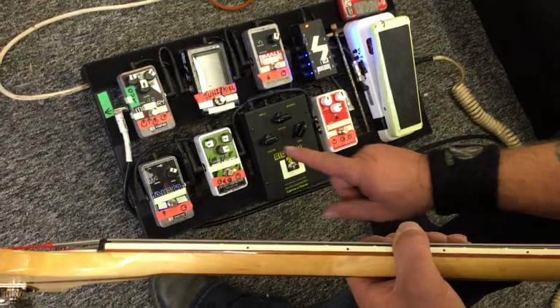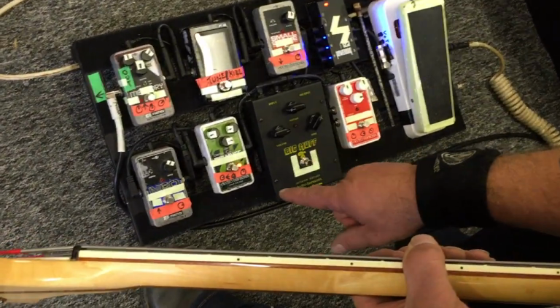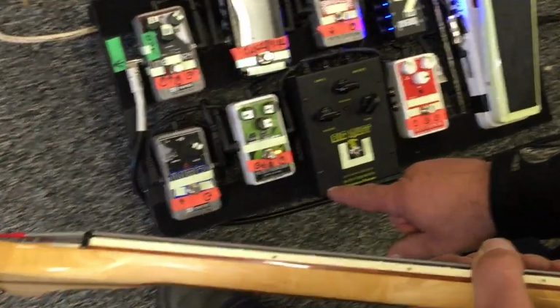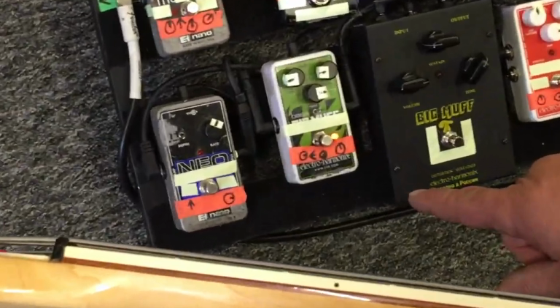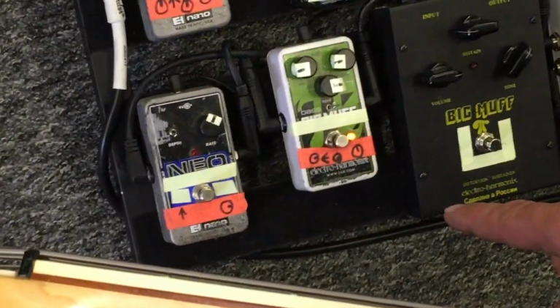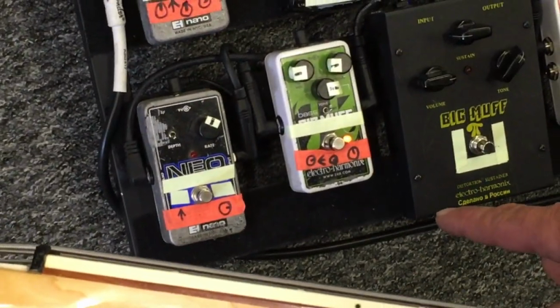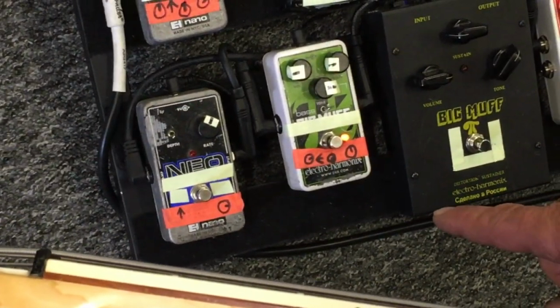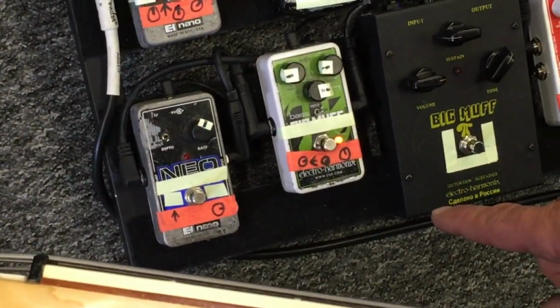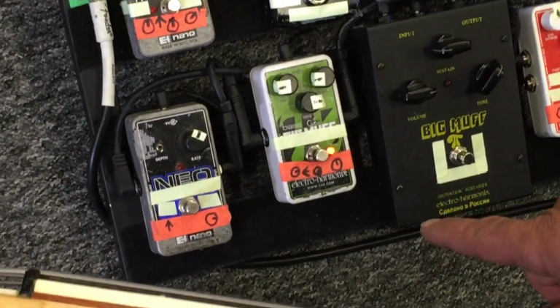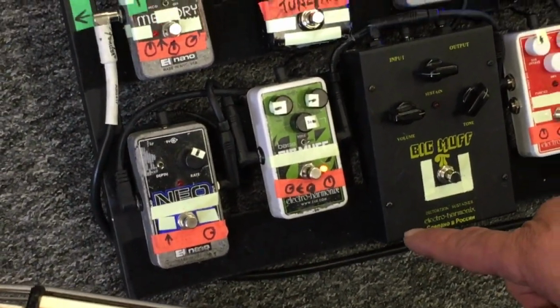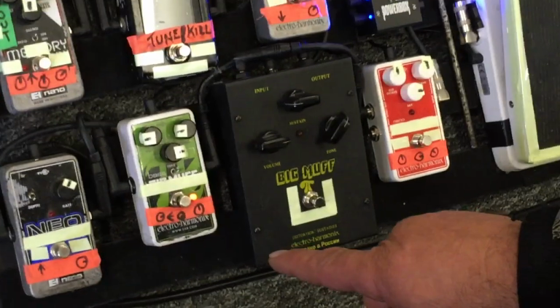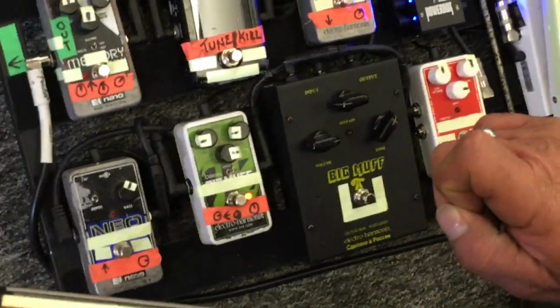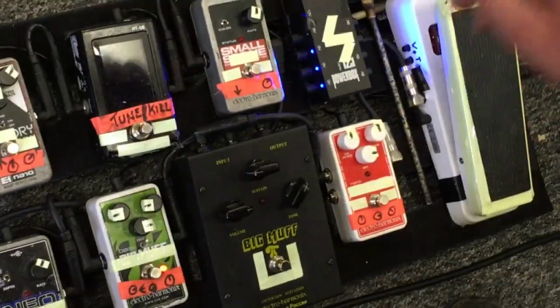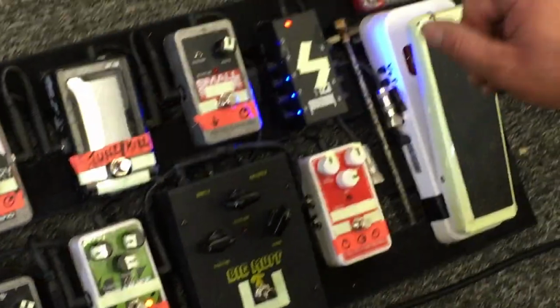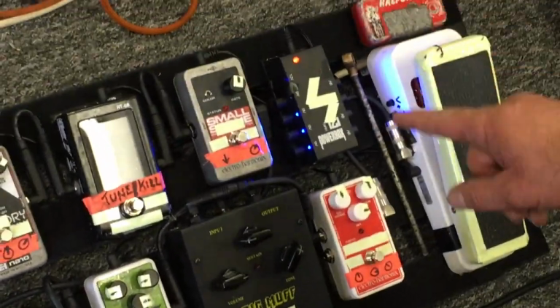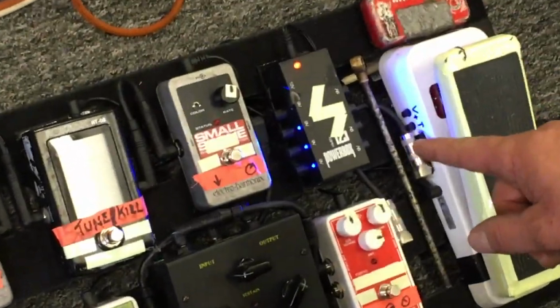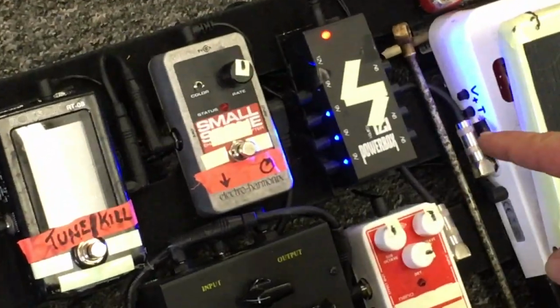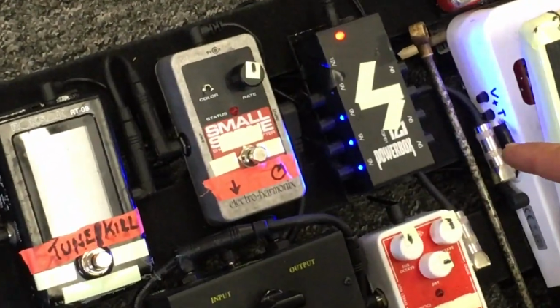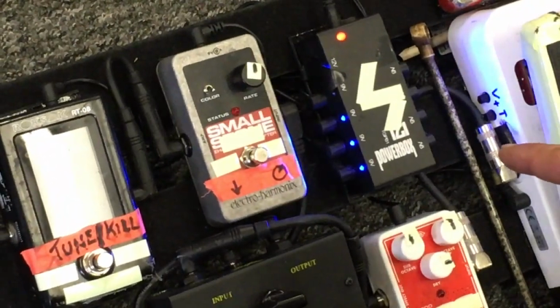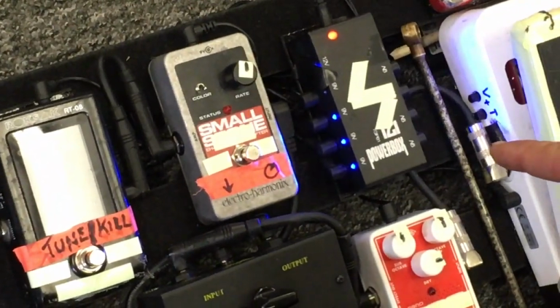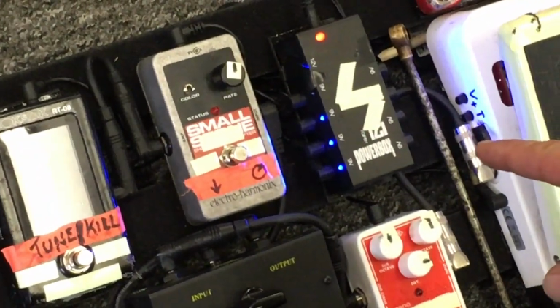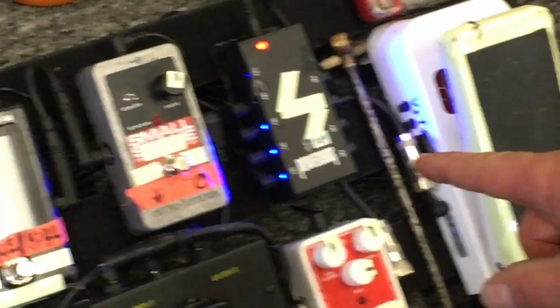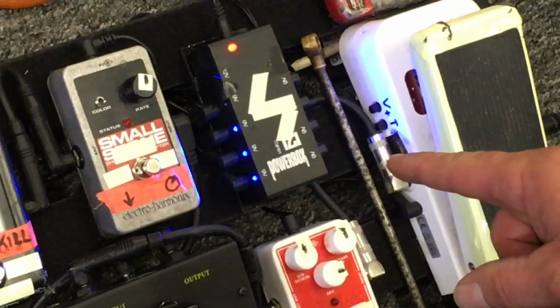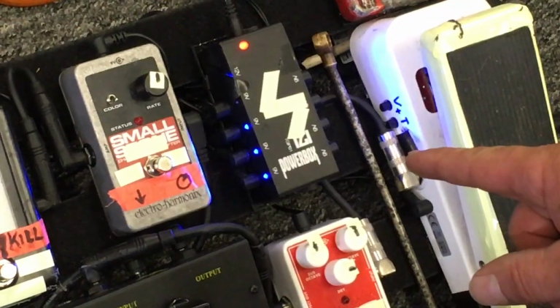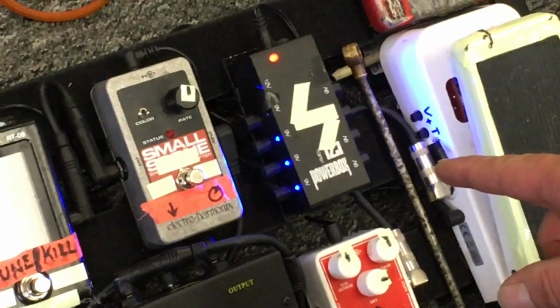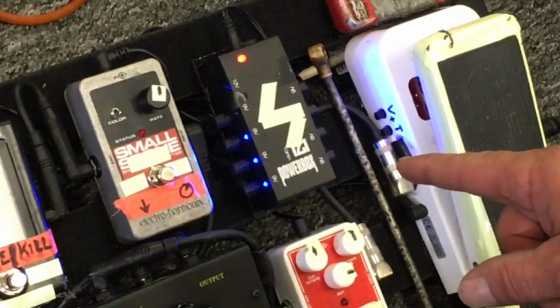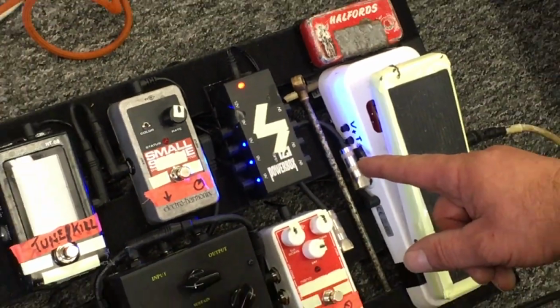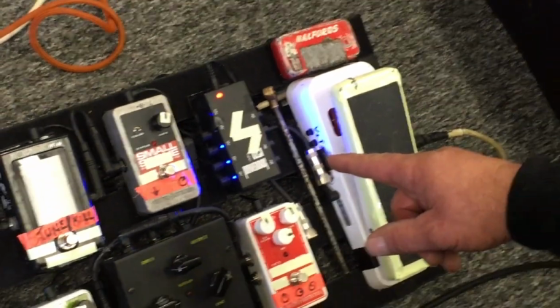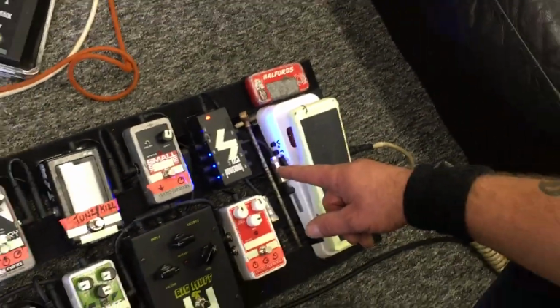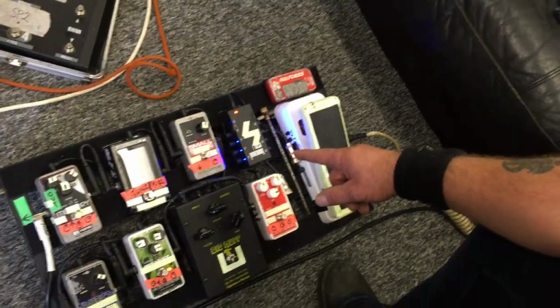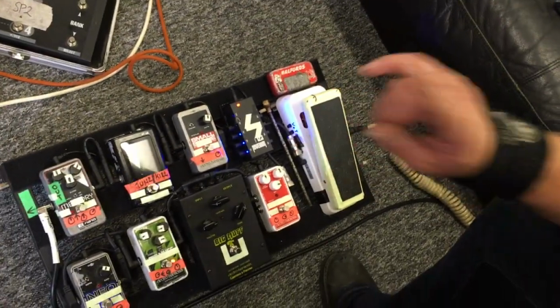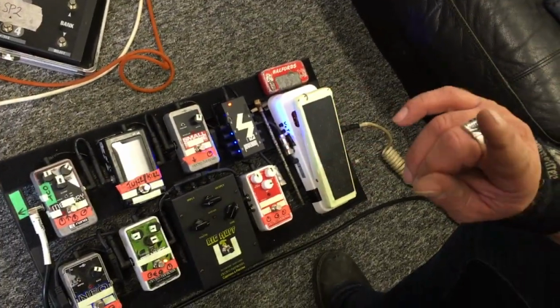We have here a chorus, which I use for the intro of cetacean. I've got a phaser here, which gets used in High Wizard King and most of the new album, available now.